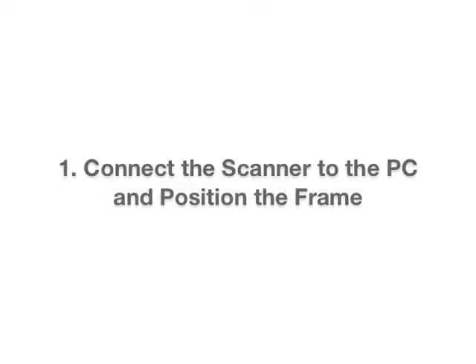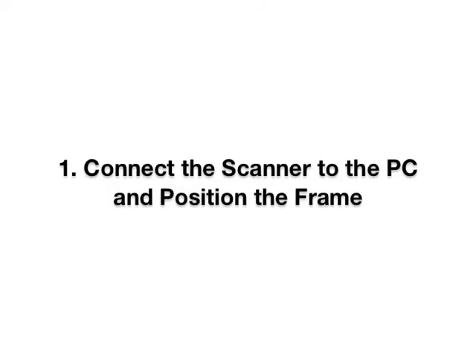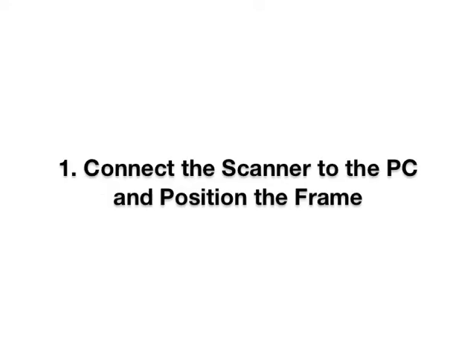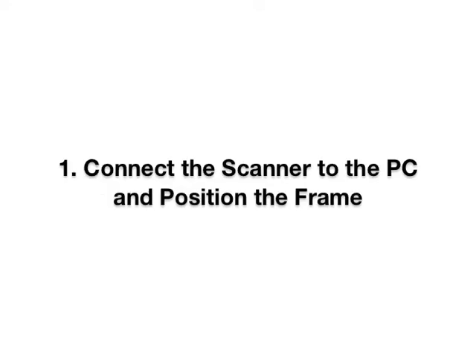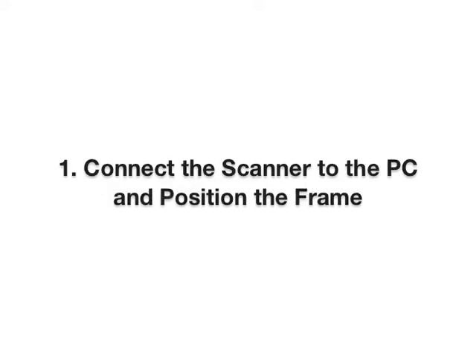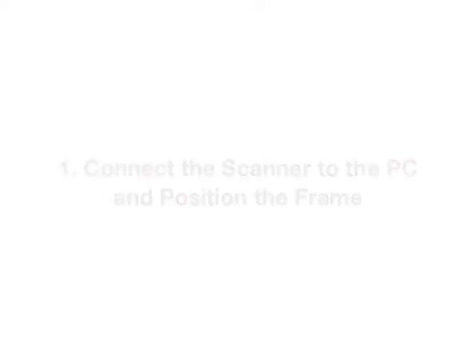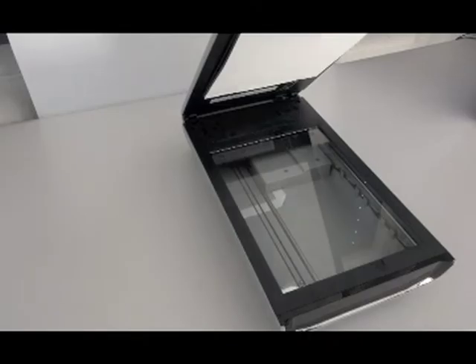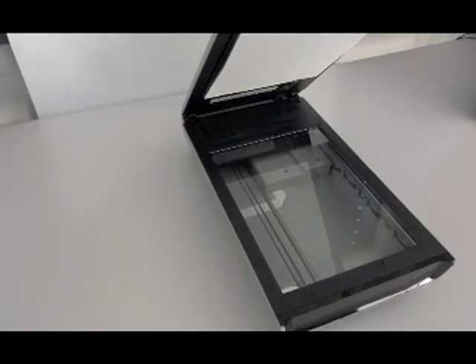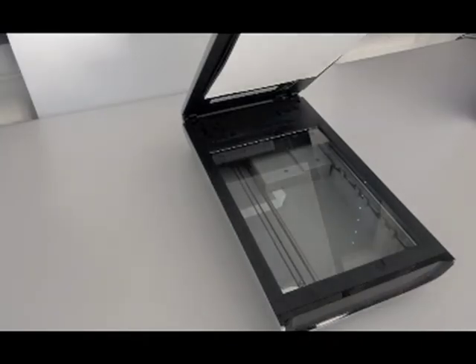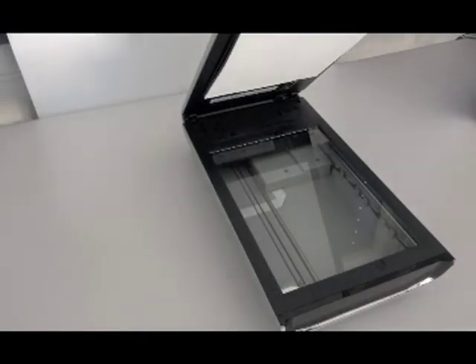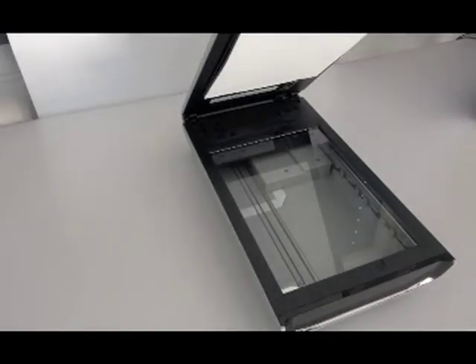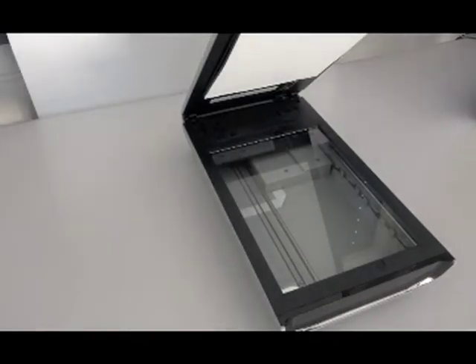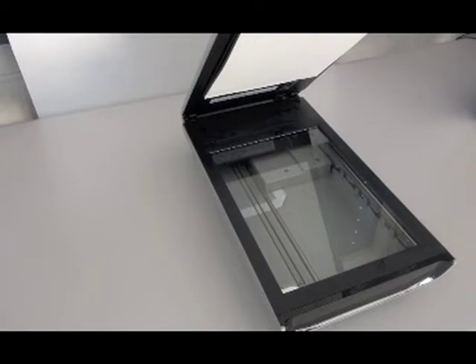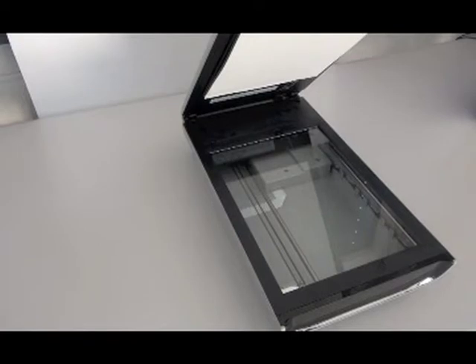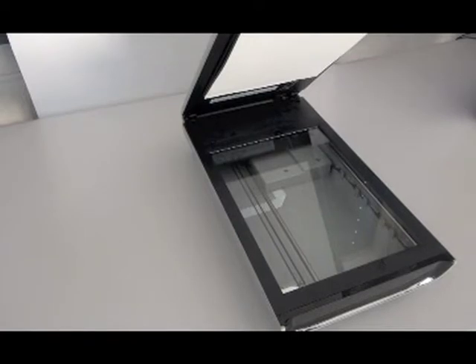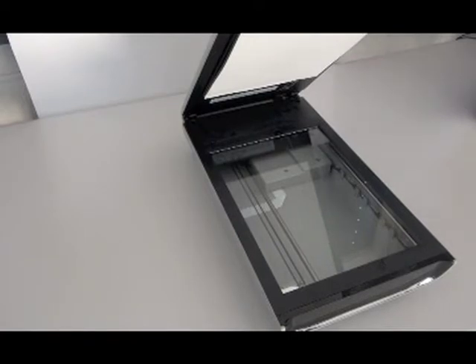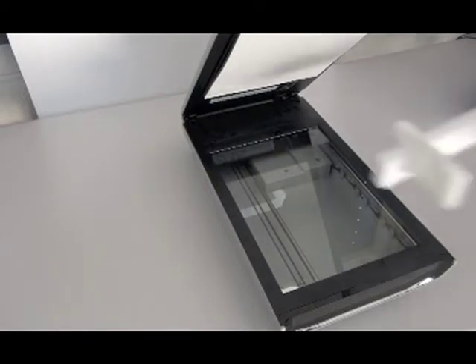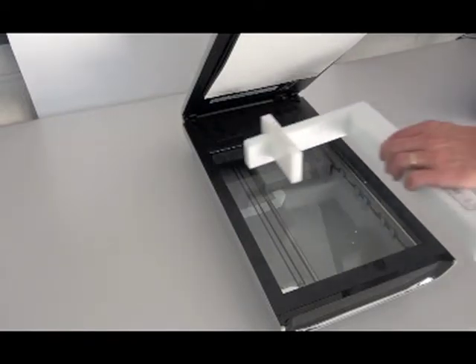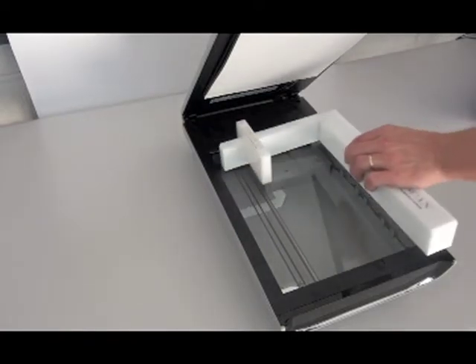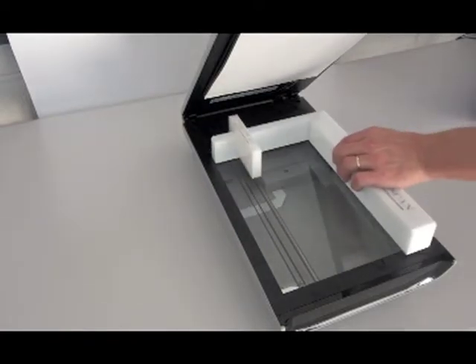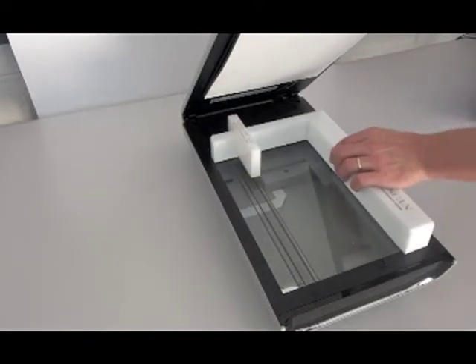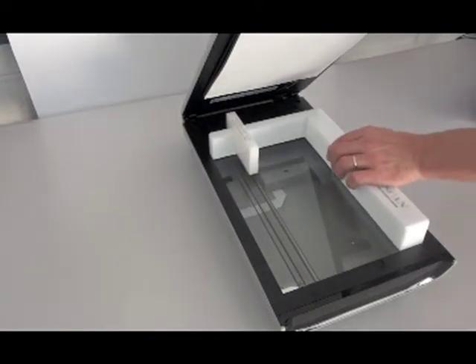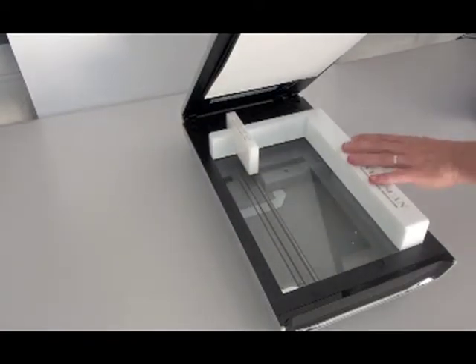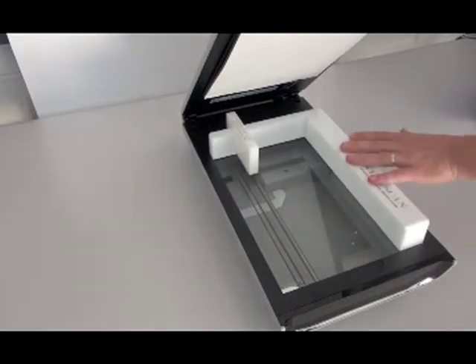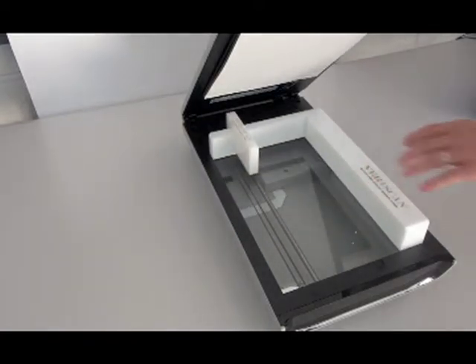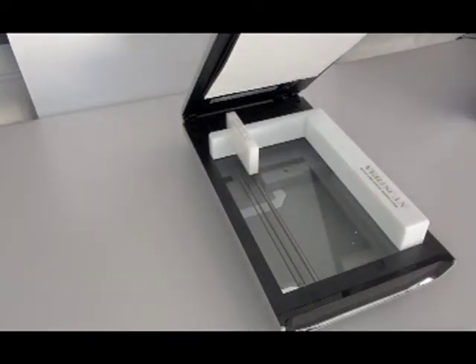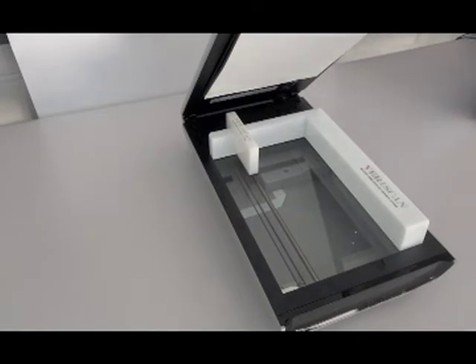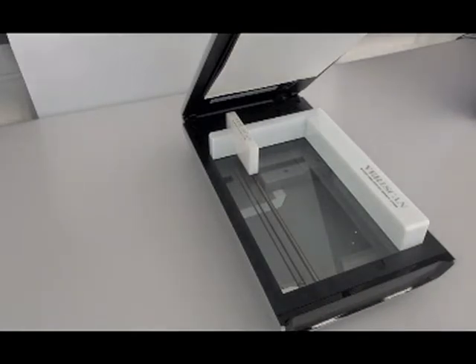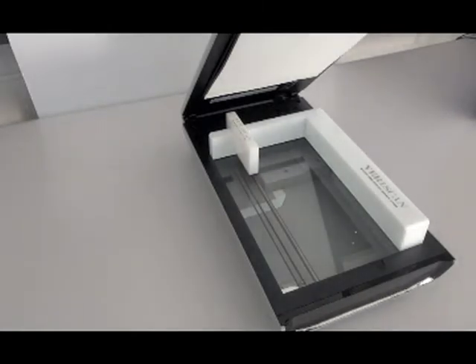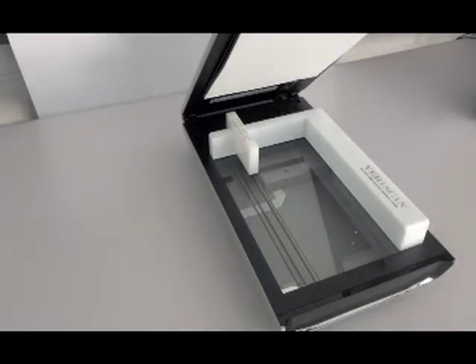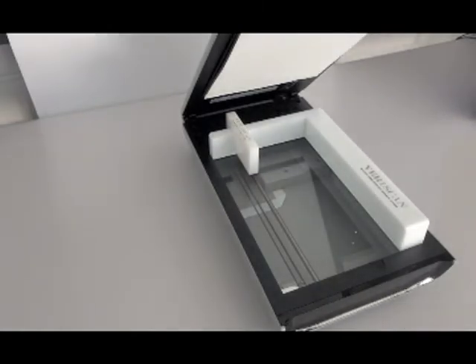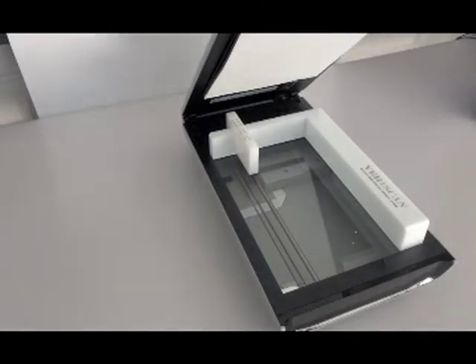To position the frame on the scanner, place it firmly into place like so. Remember that the scanner must be connected to the PC in order to scan.